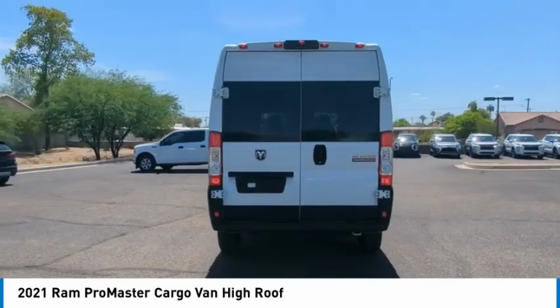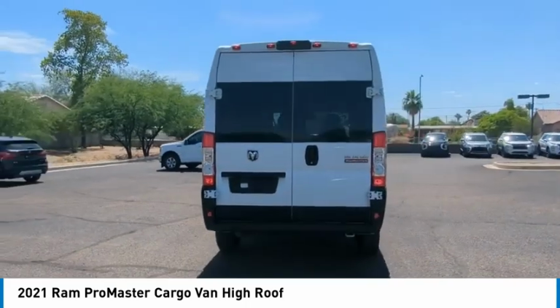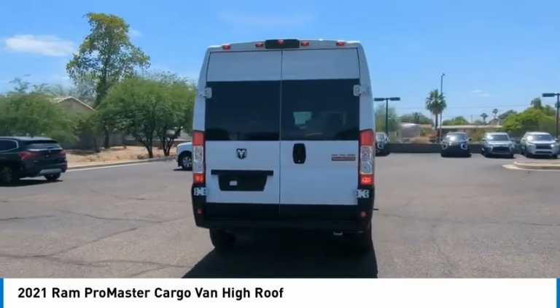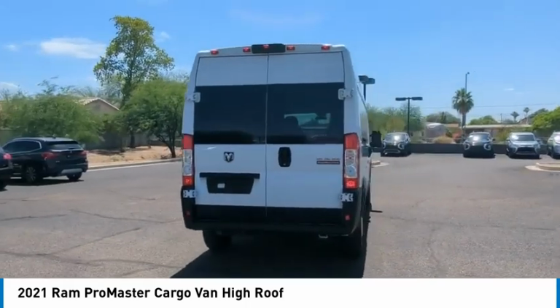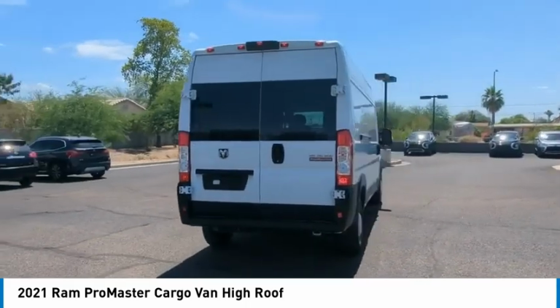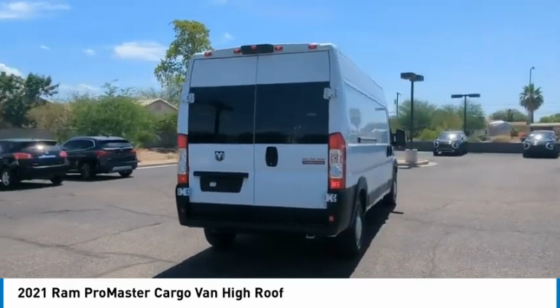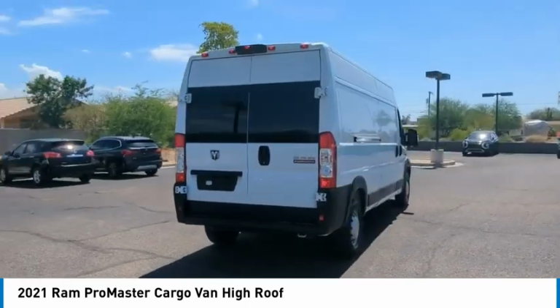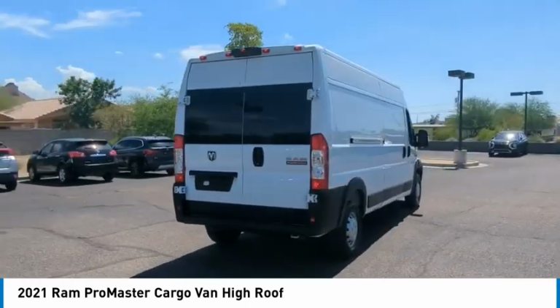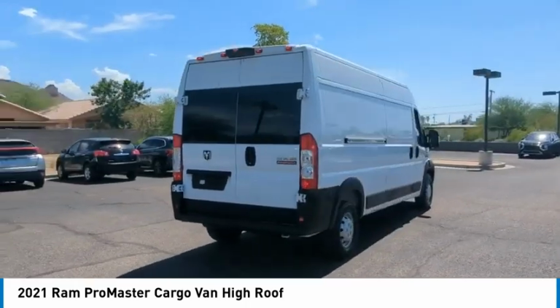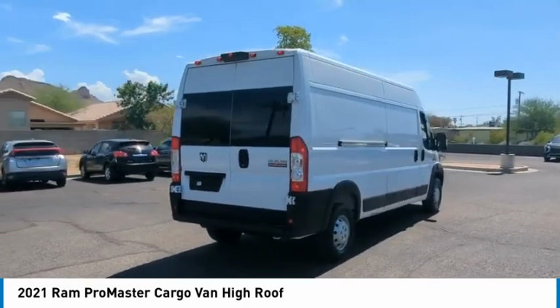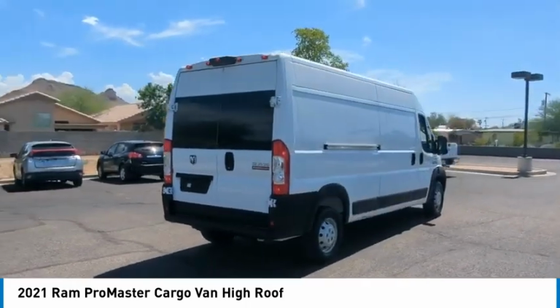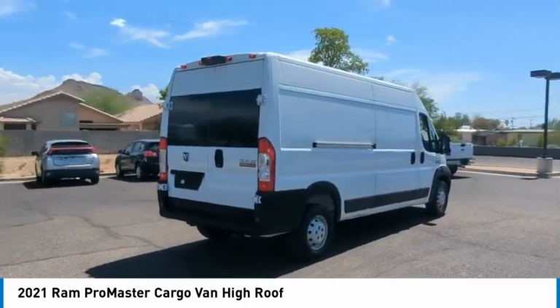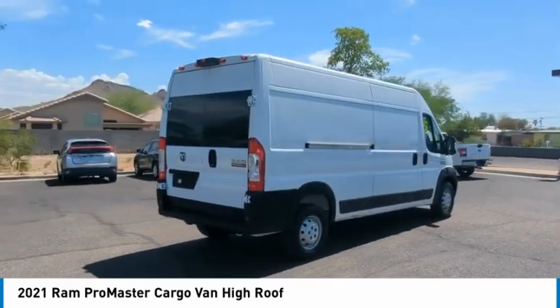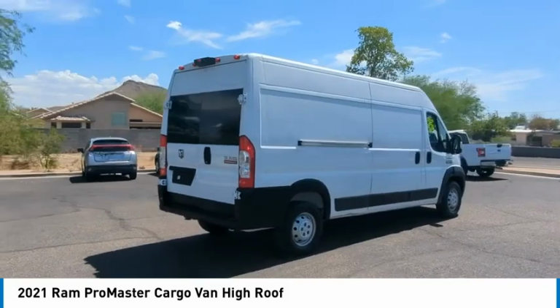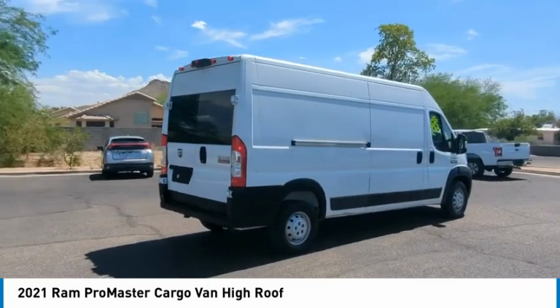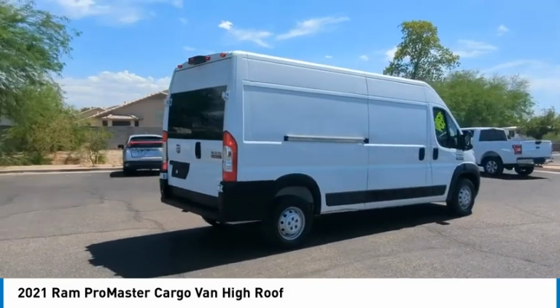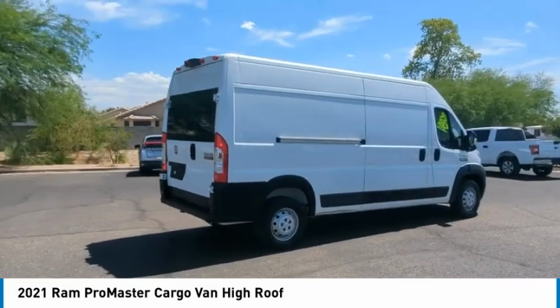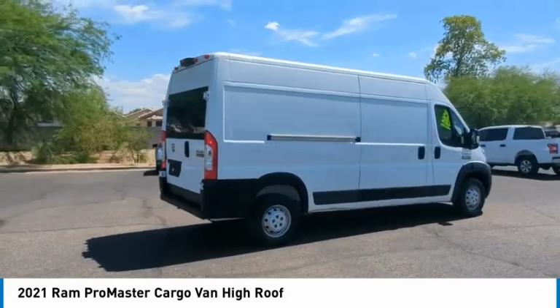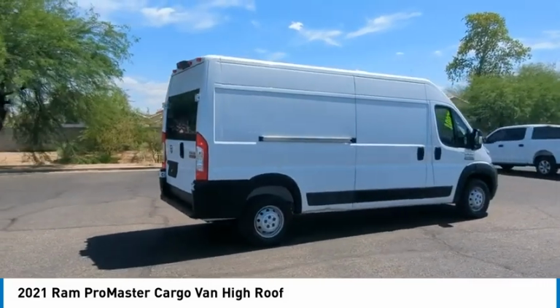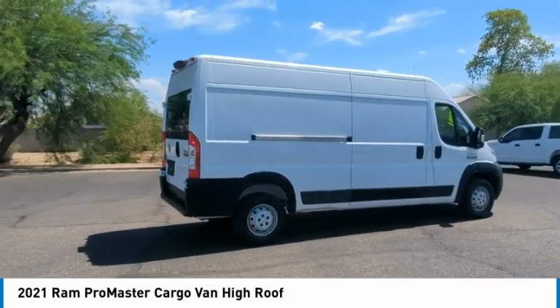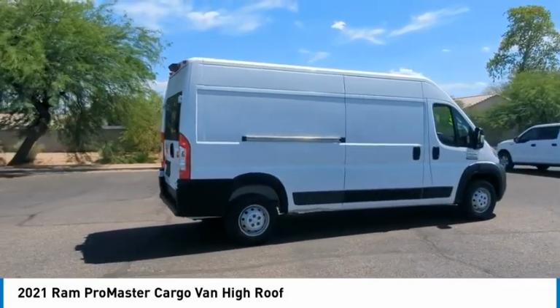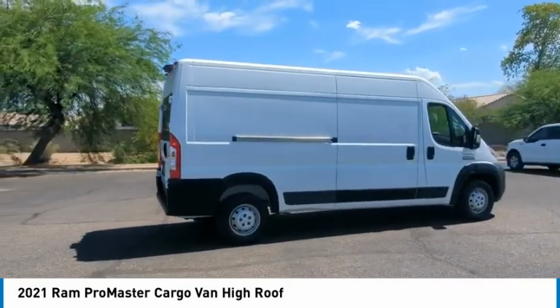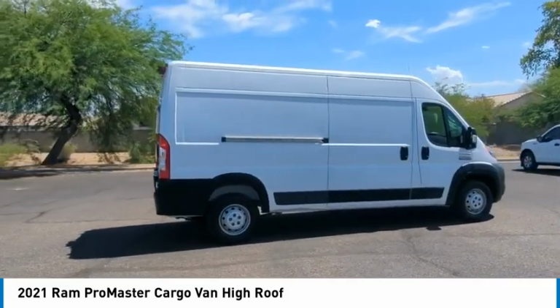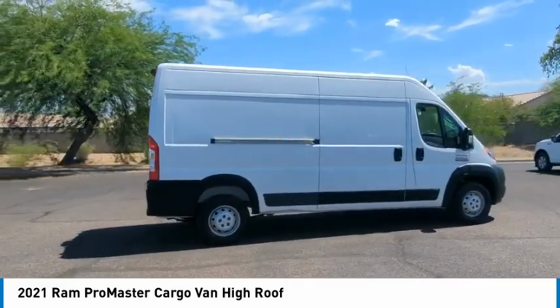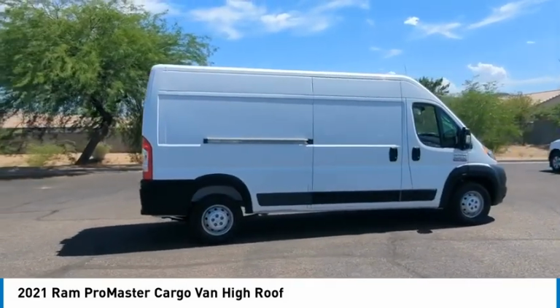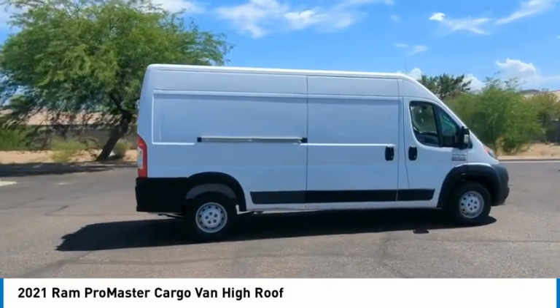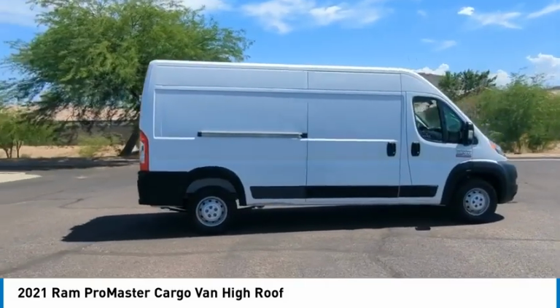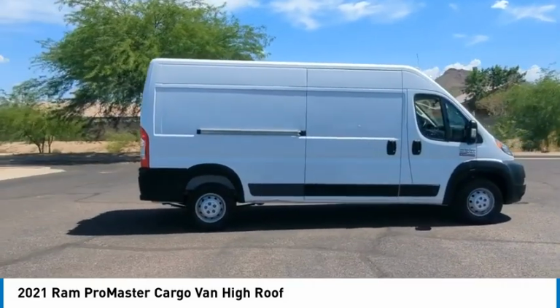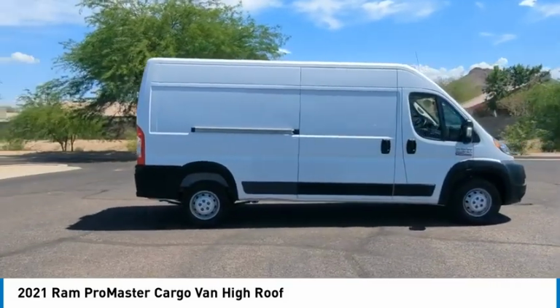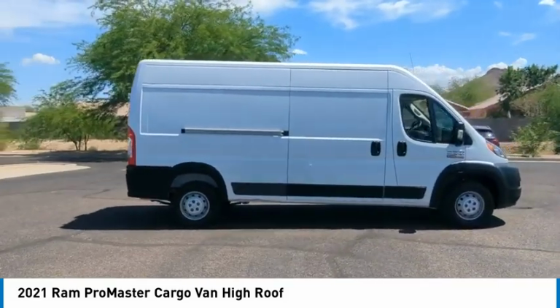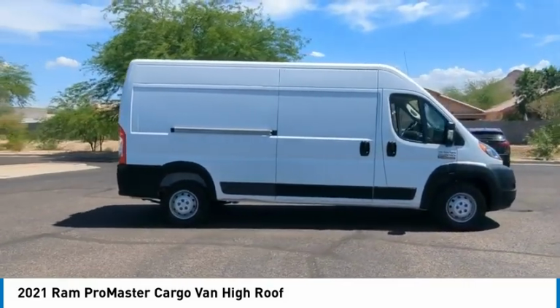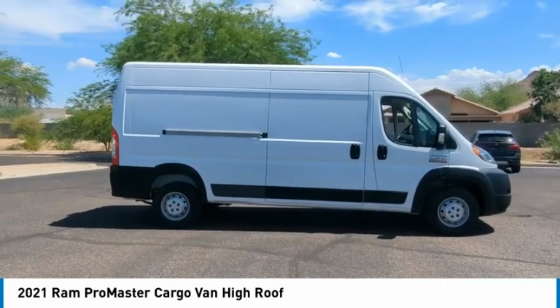This vehicle has less than 50,000 miles. Here are some of this vehicle's great options: Brake Assist, Stability Control, Tire Pressure Monitor,